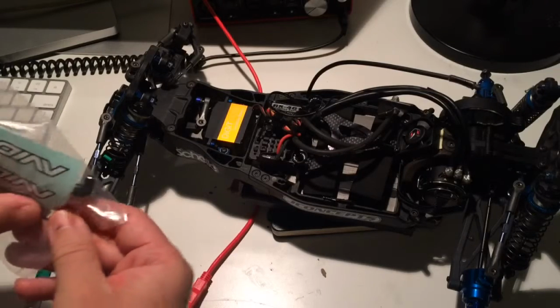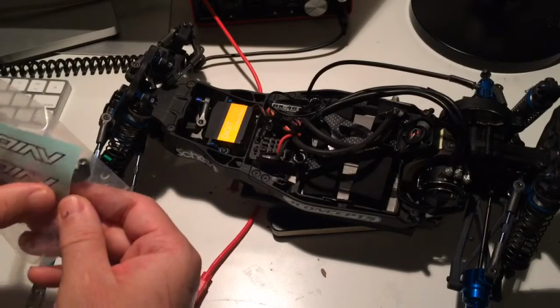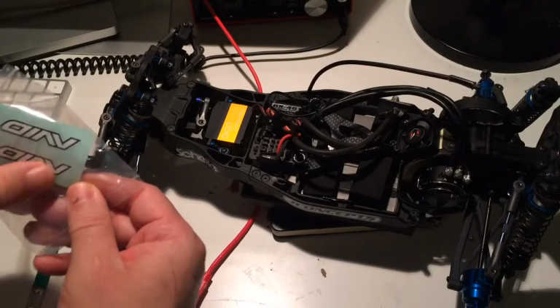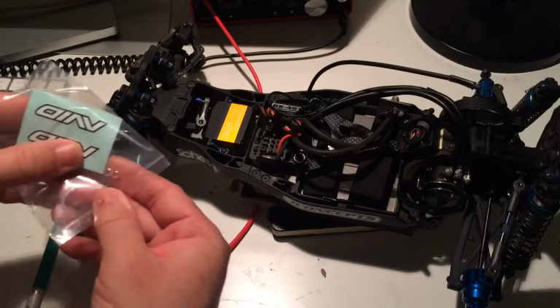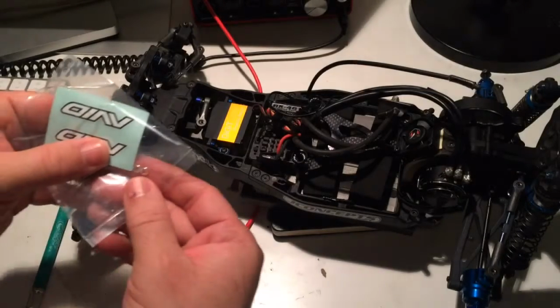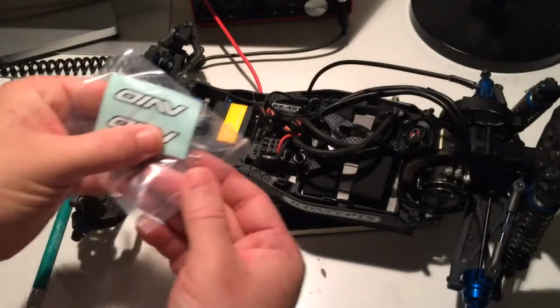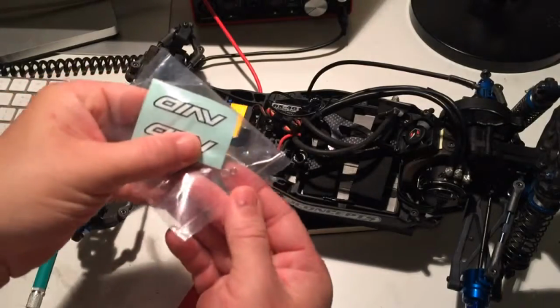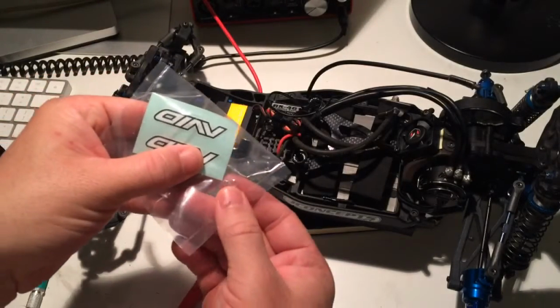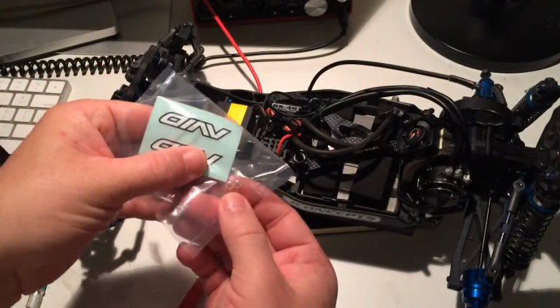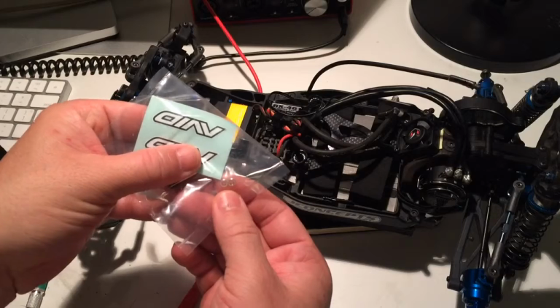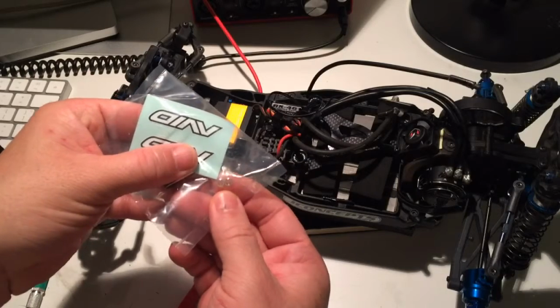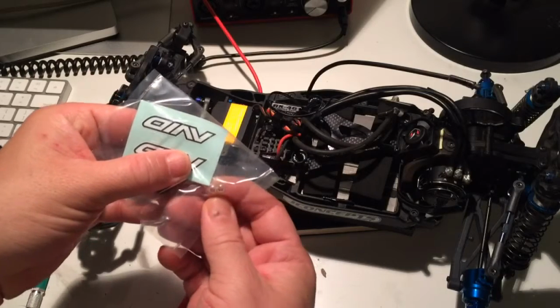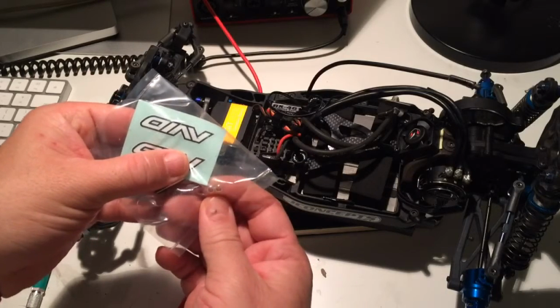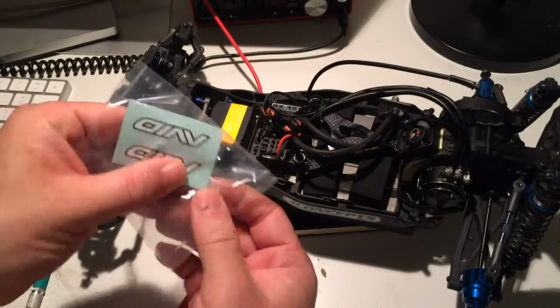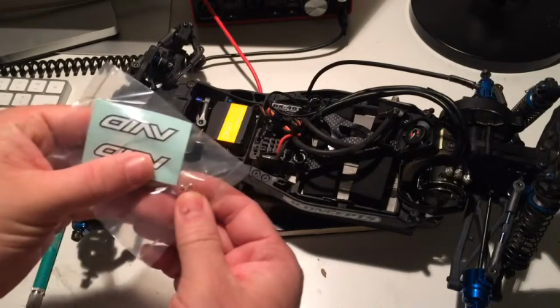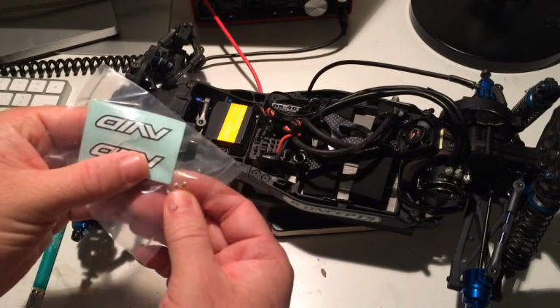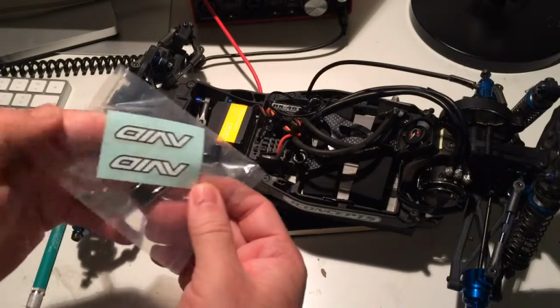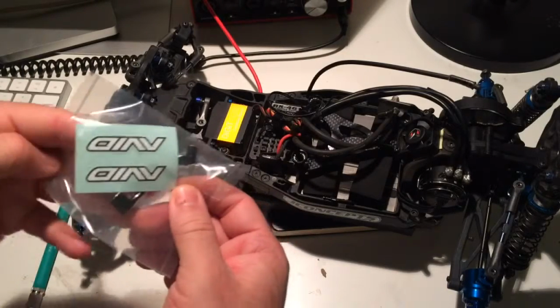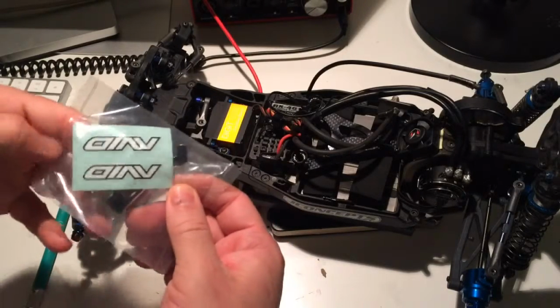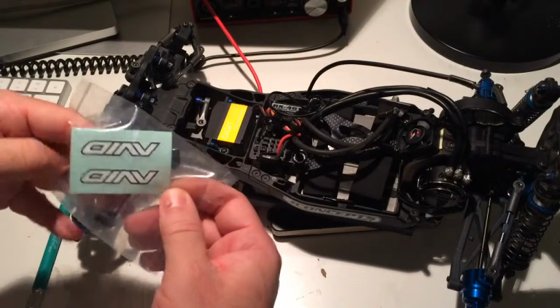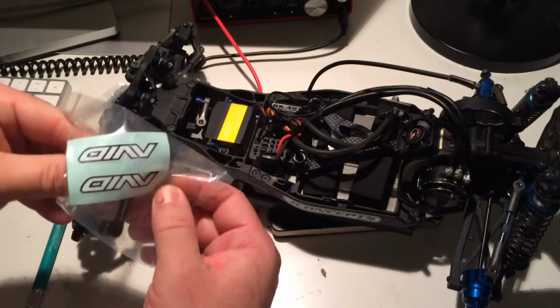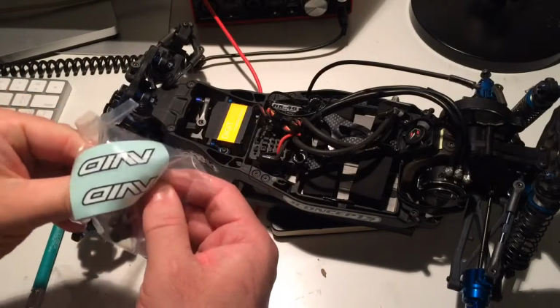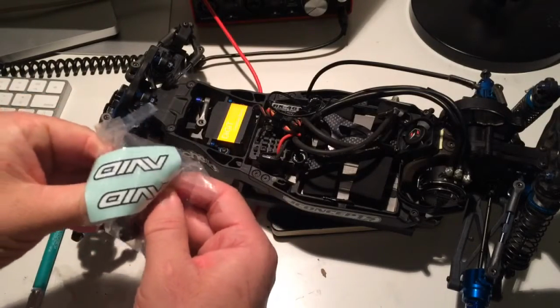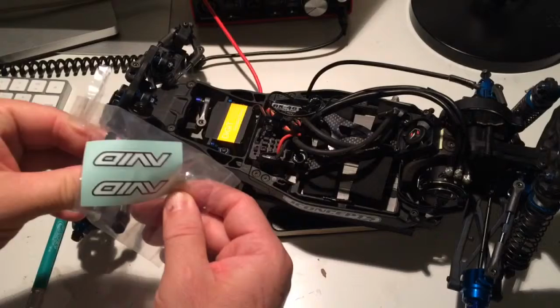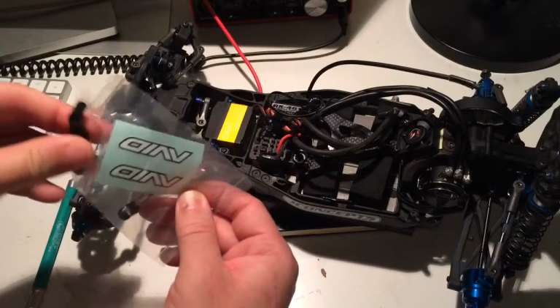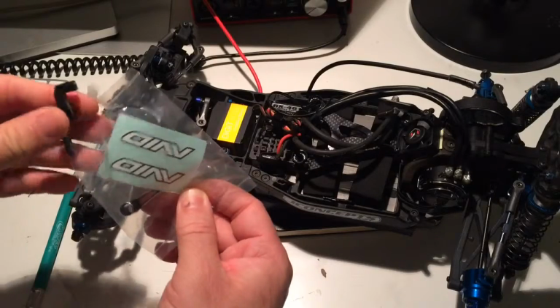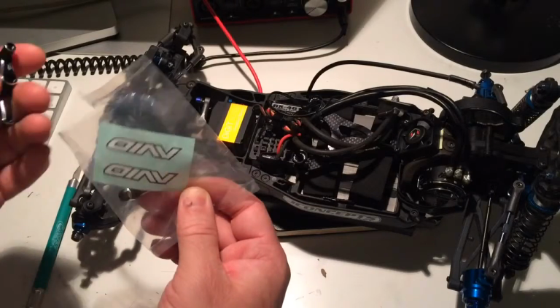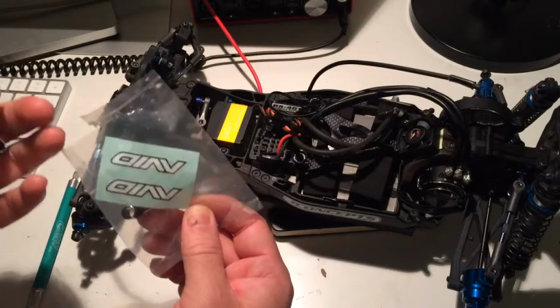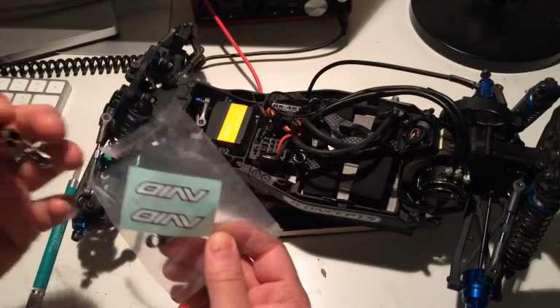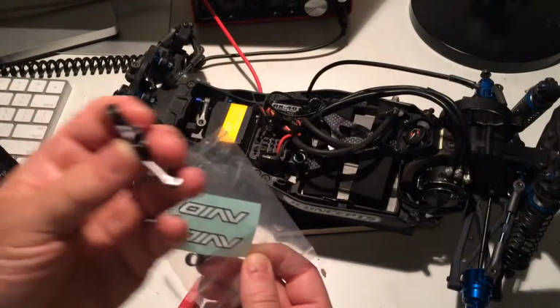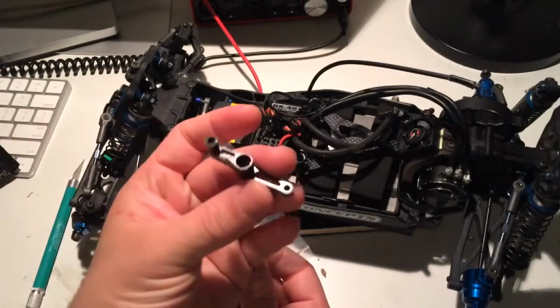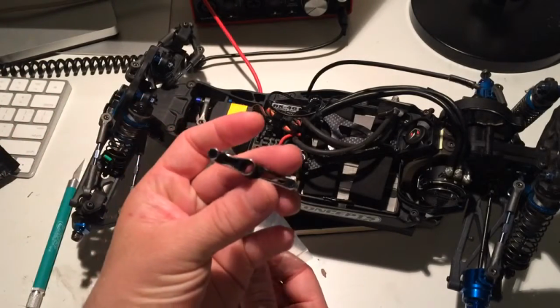It comes with two little — I think they're washers, not sure what they're called — but that looks pretty nice.